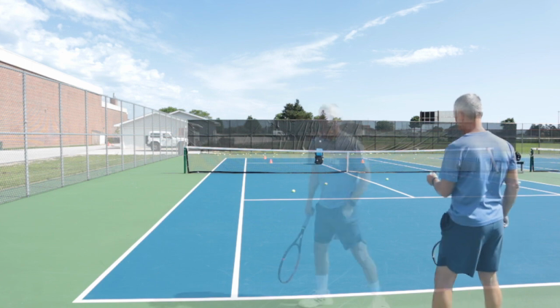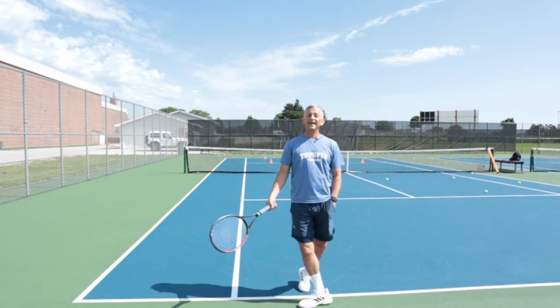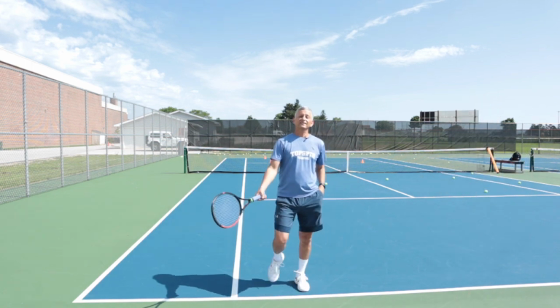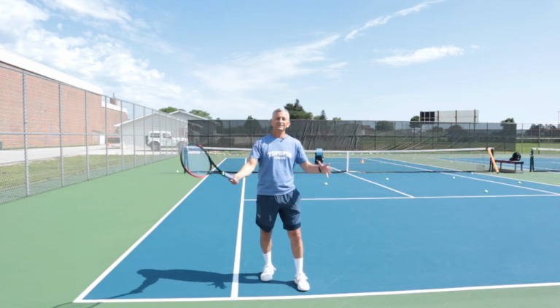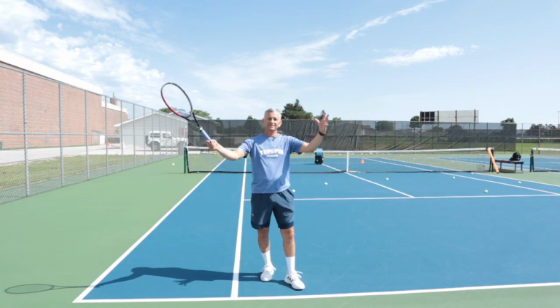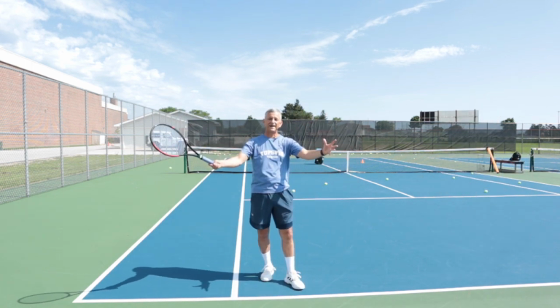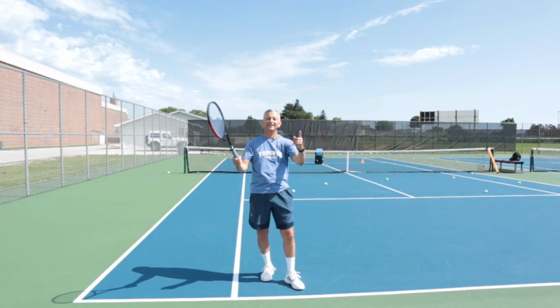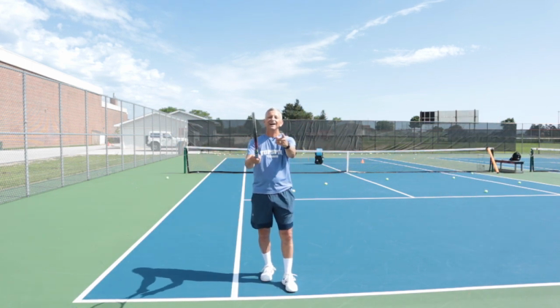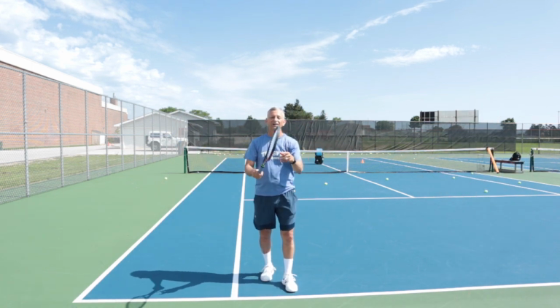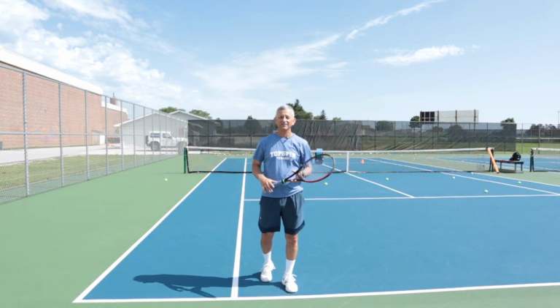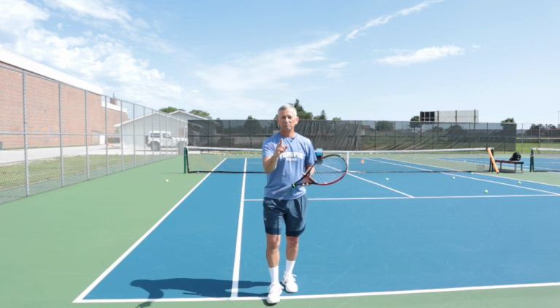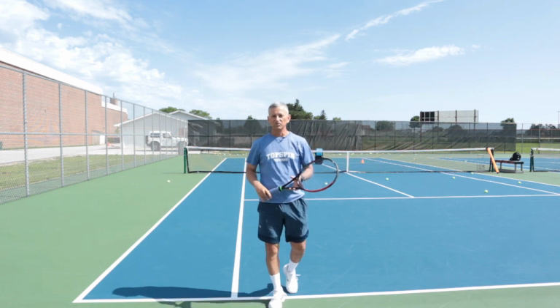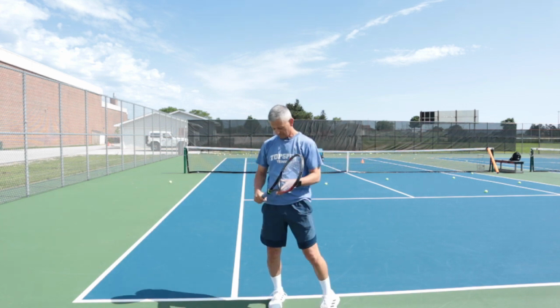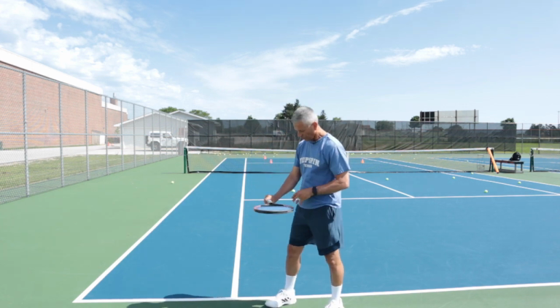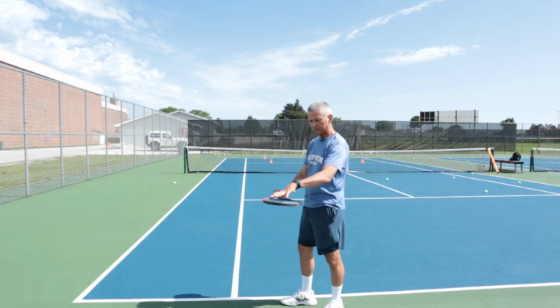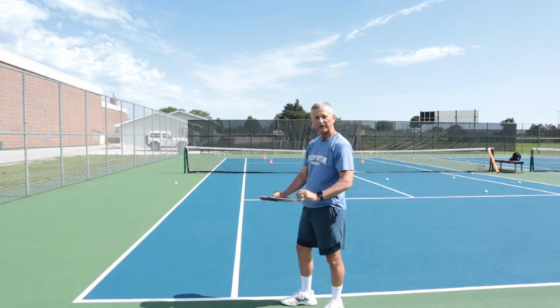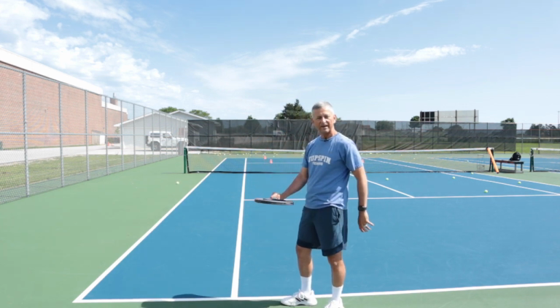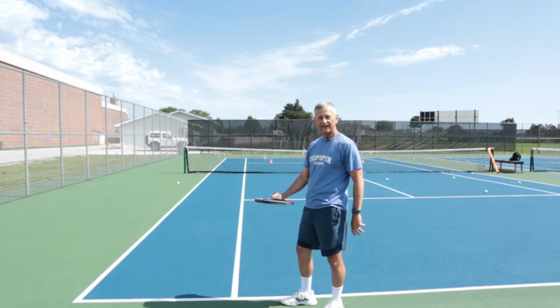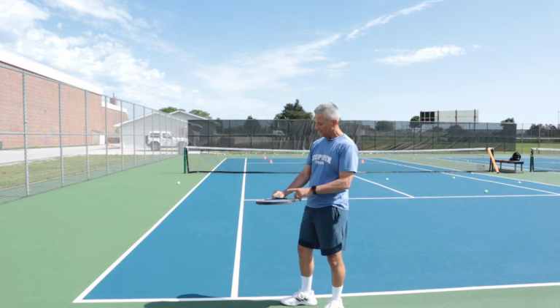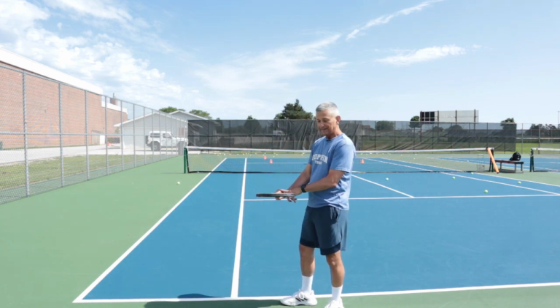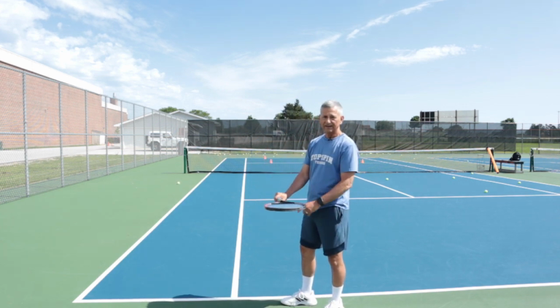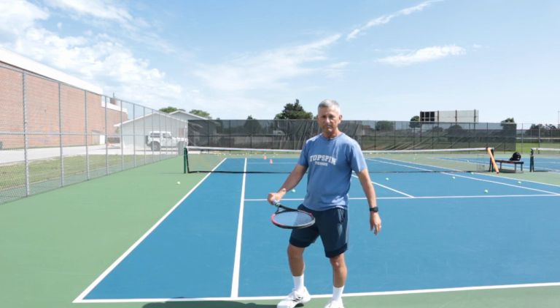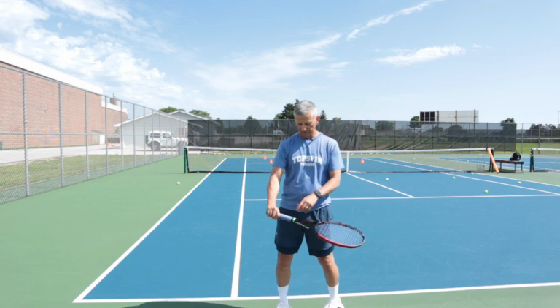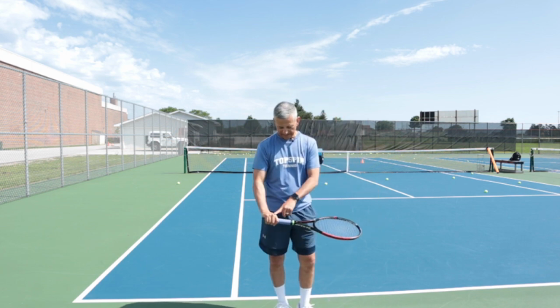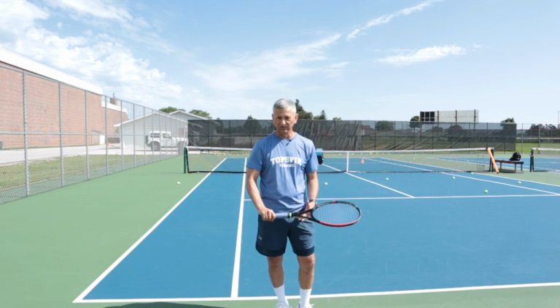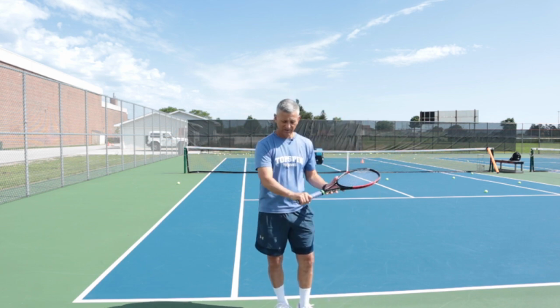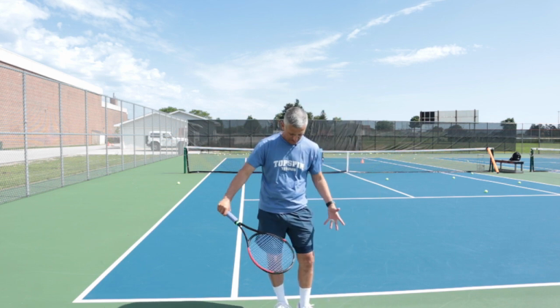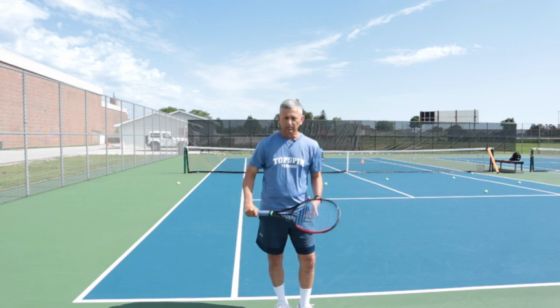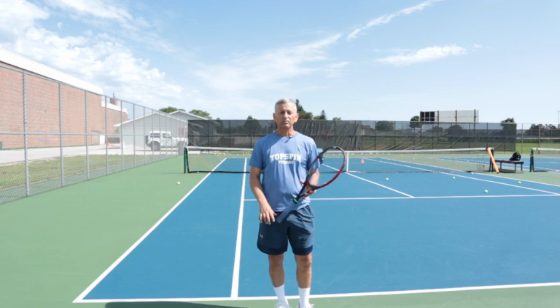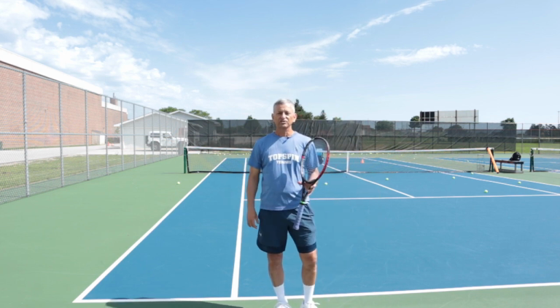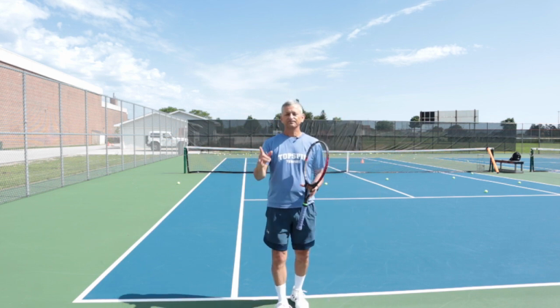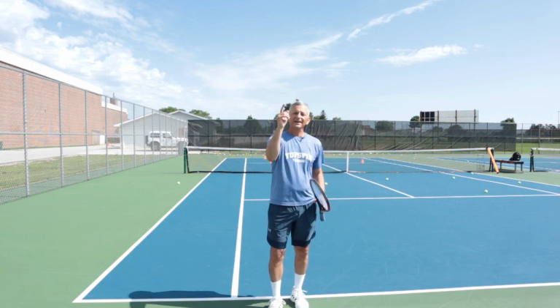Alright, so there you have it — the slice backhand, how to knife it. Magic move: show the time. Don't be afraid to open that racket angle. You need a continental grip — if you don't have that continental grip, it's going to be a little bit more challenging.